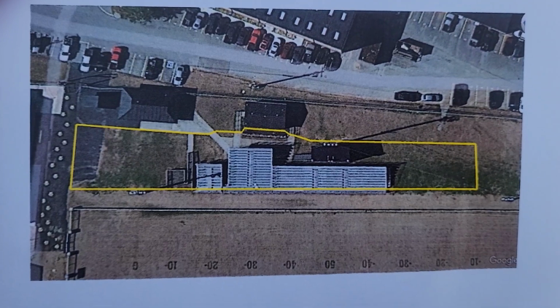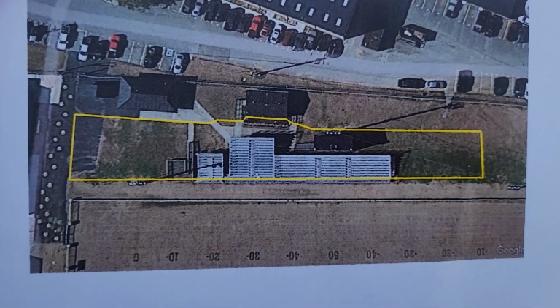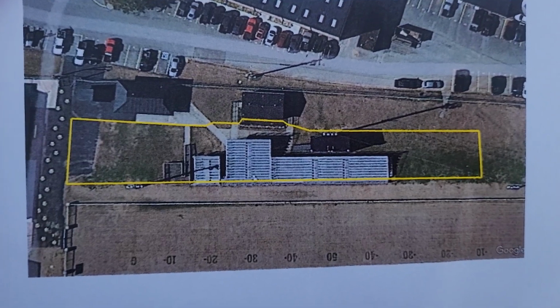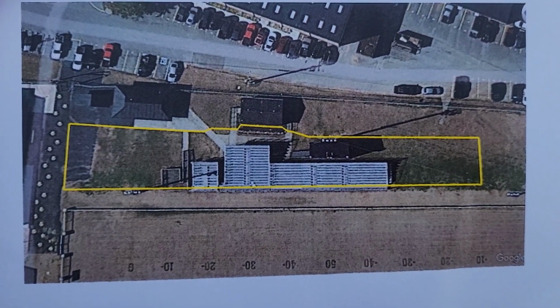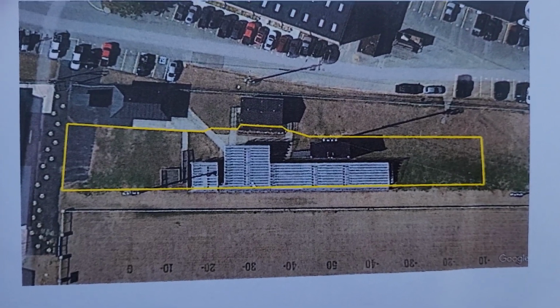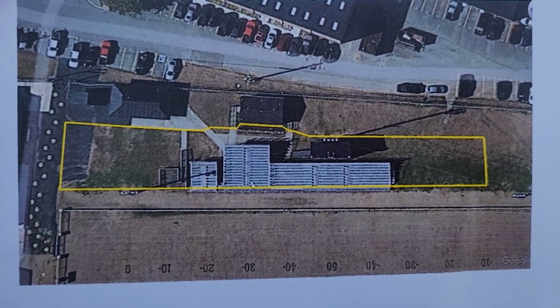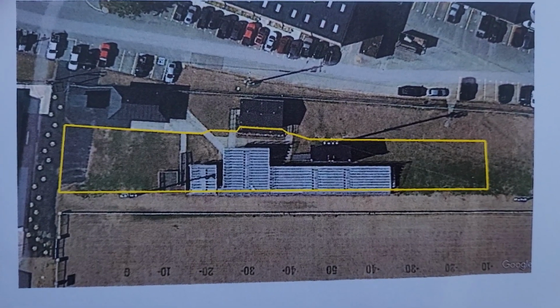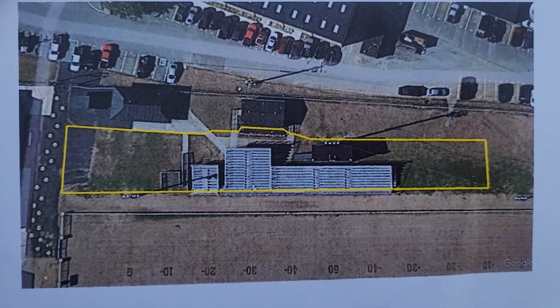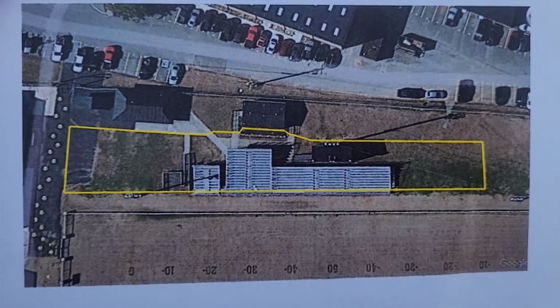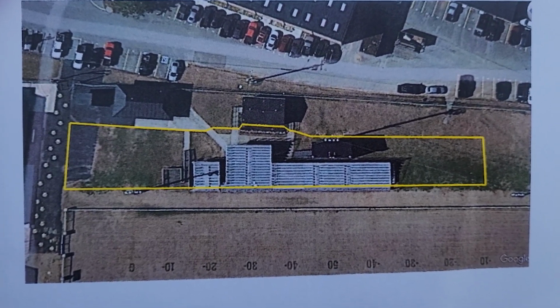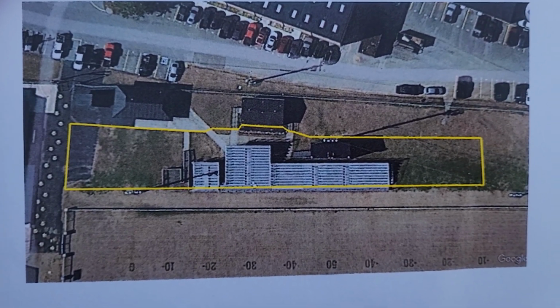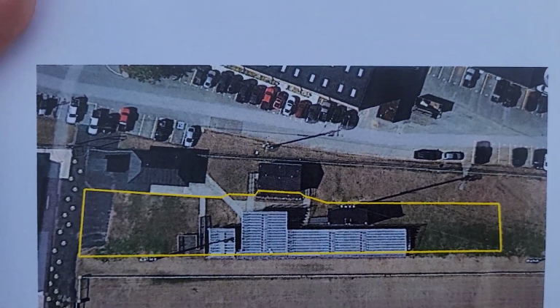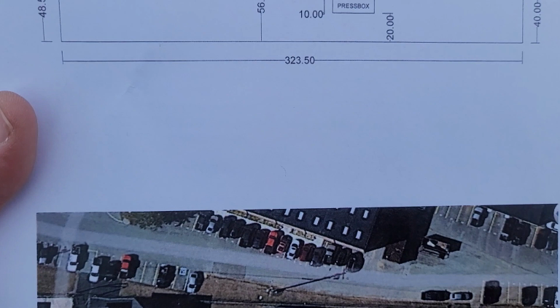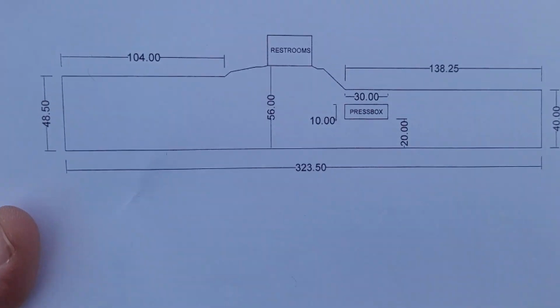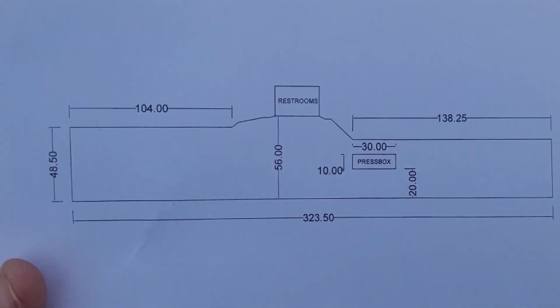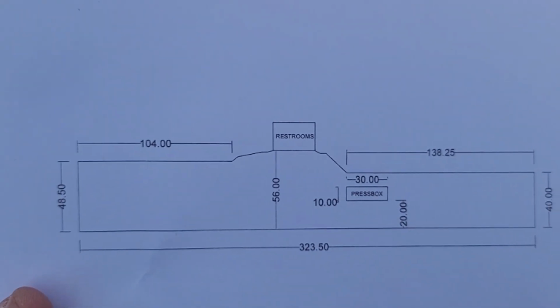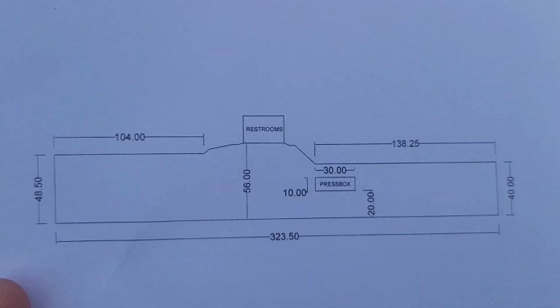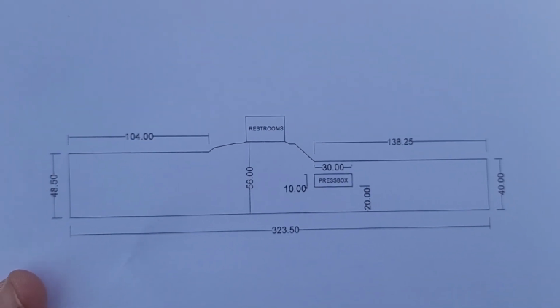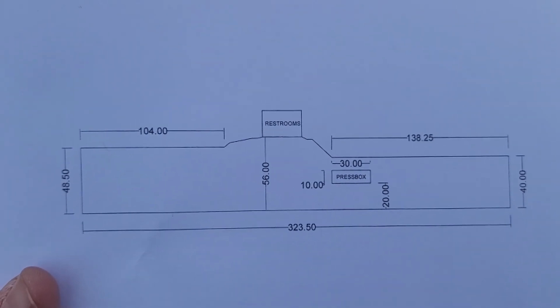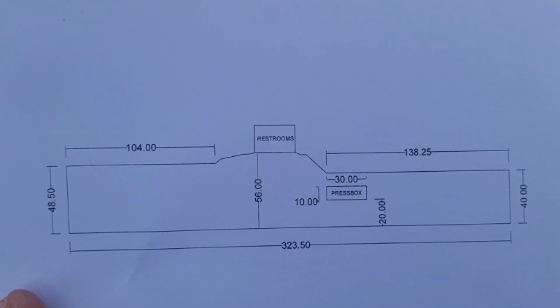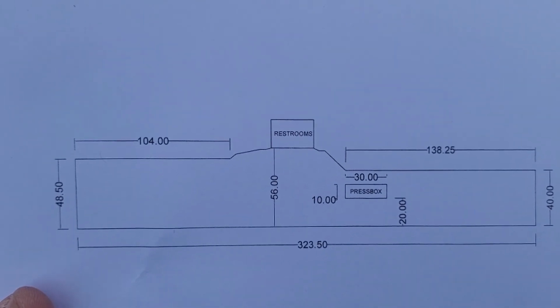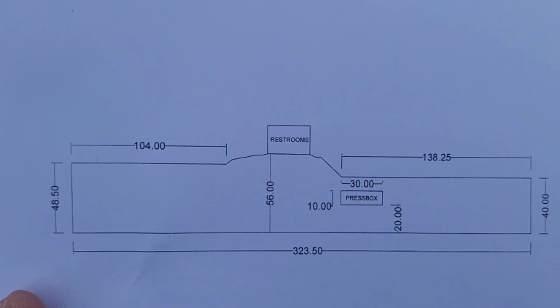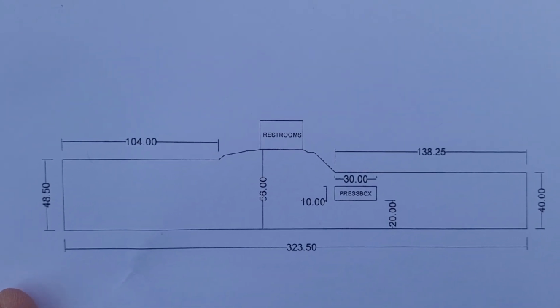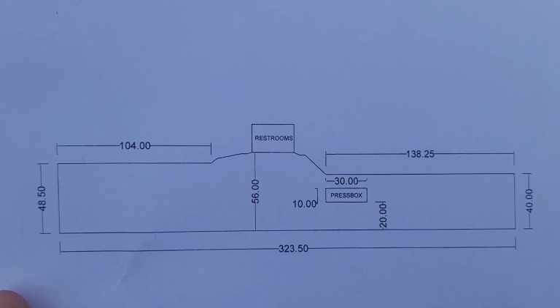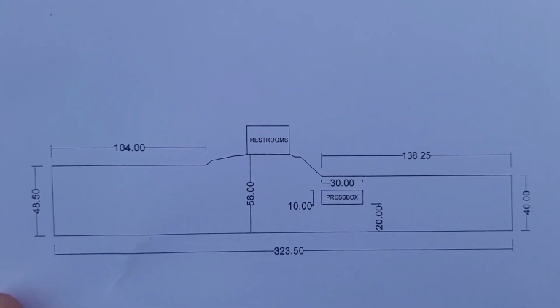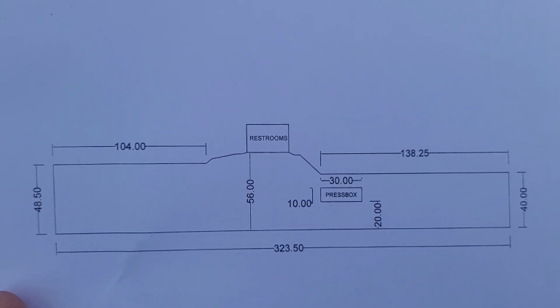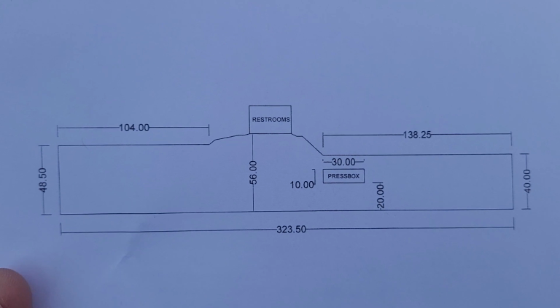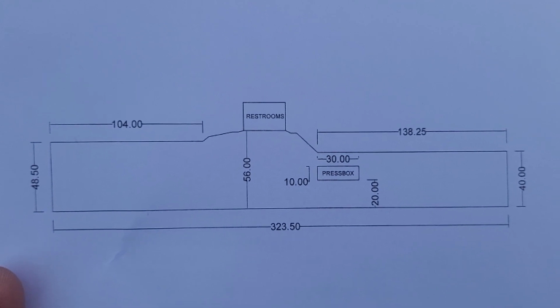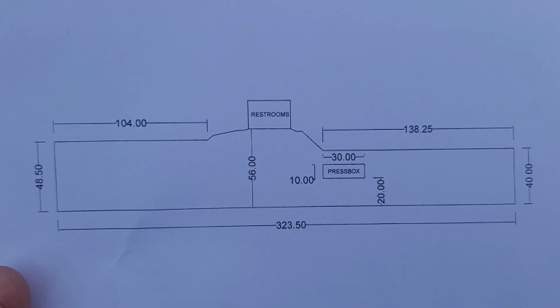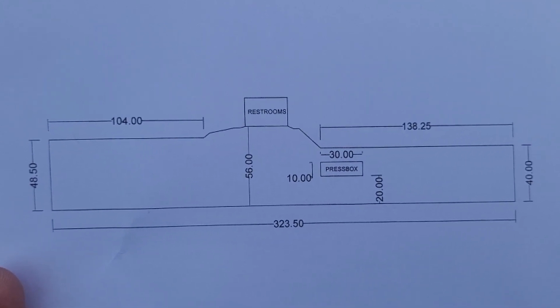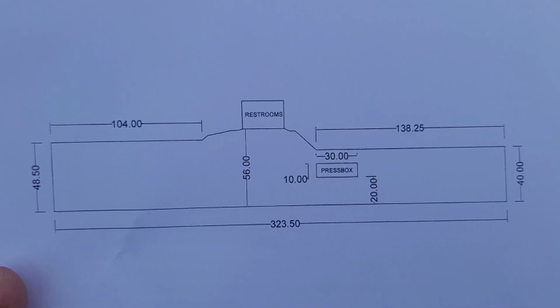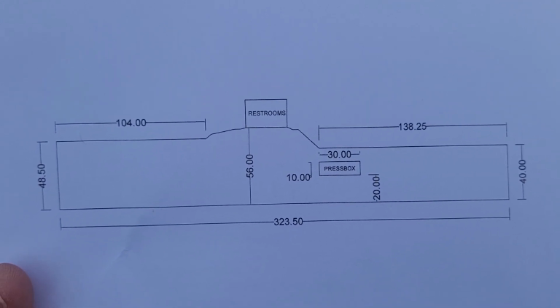Here's the layout of the concrete. We'll get some sizes — he said these sizes are close but not exact. We'll see if we need some measurements here in a minute.